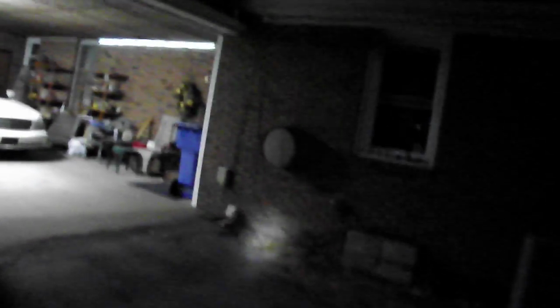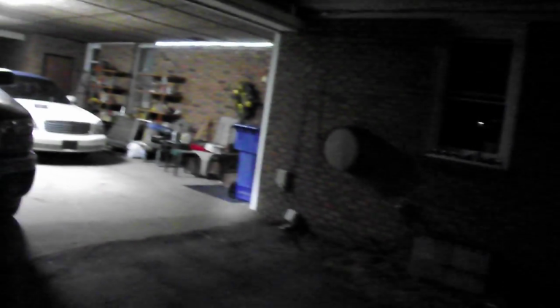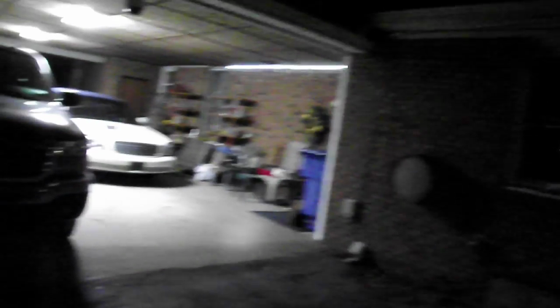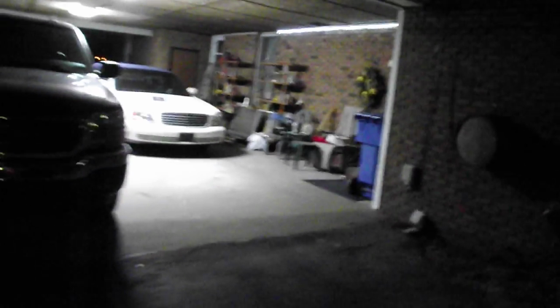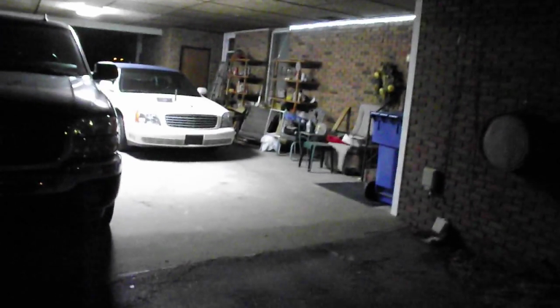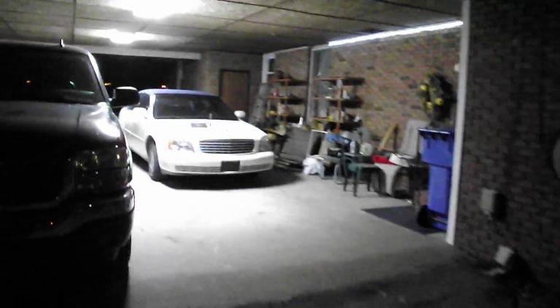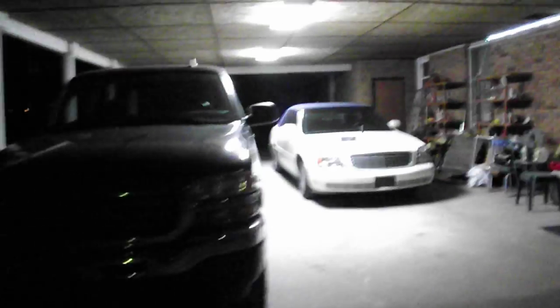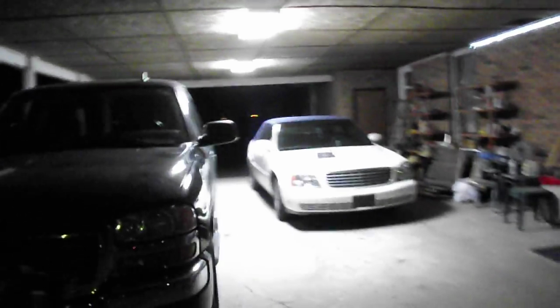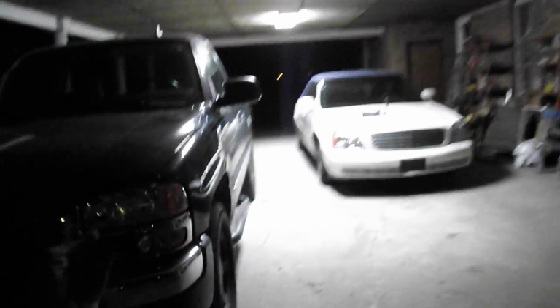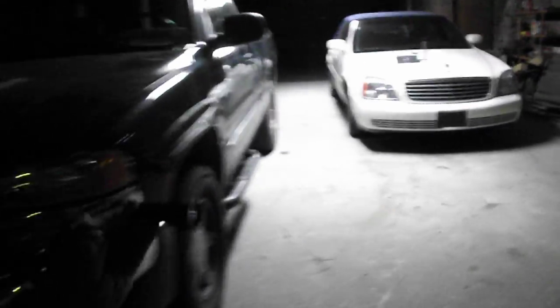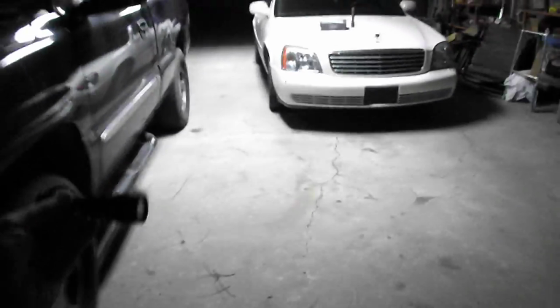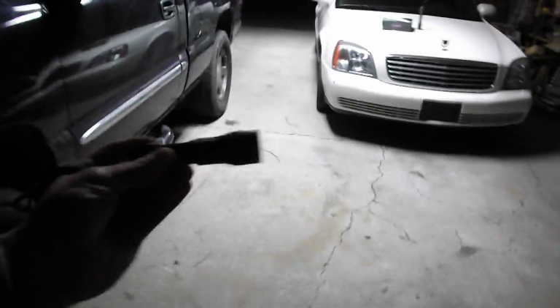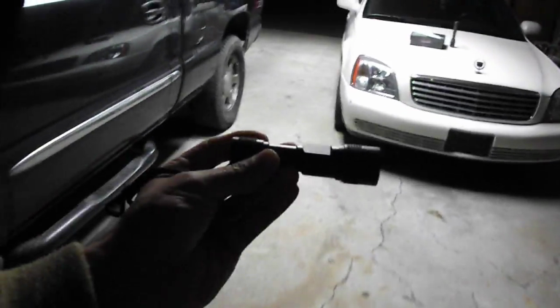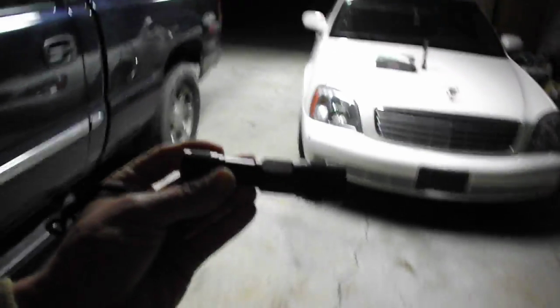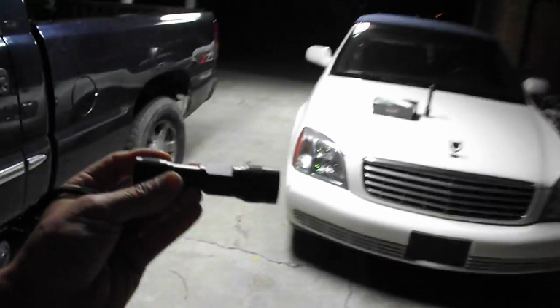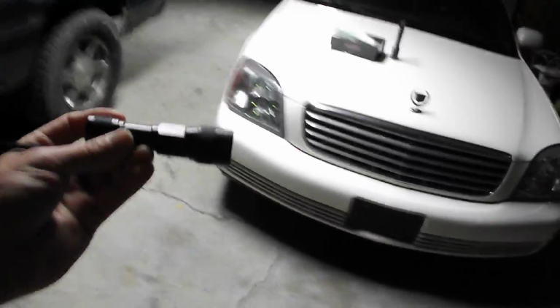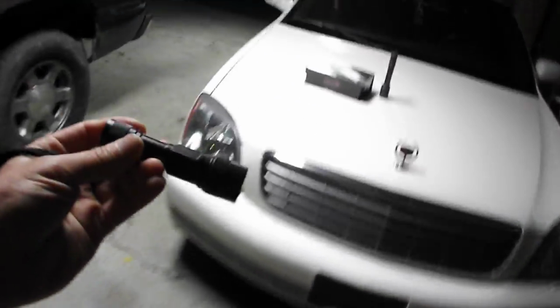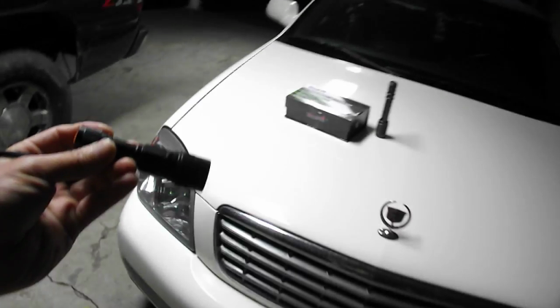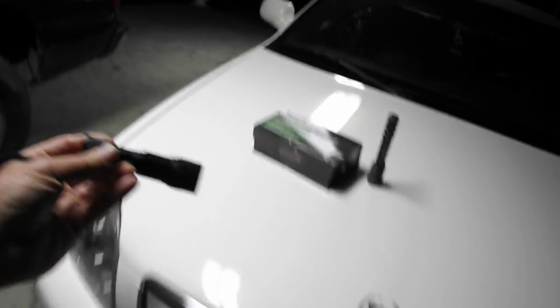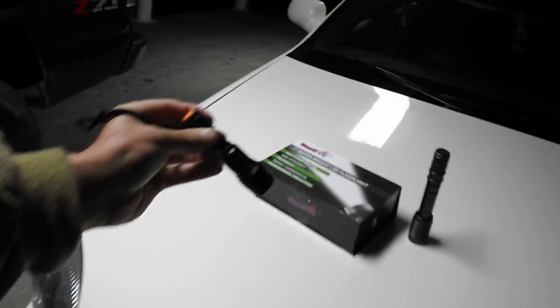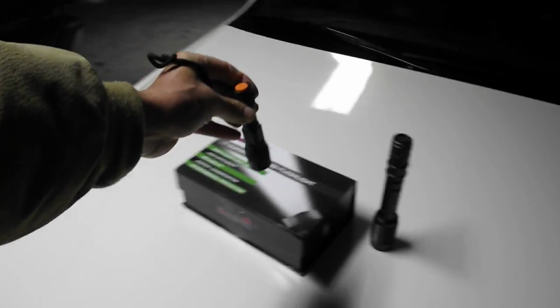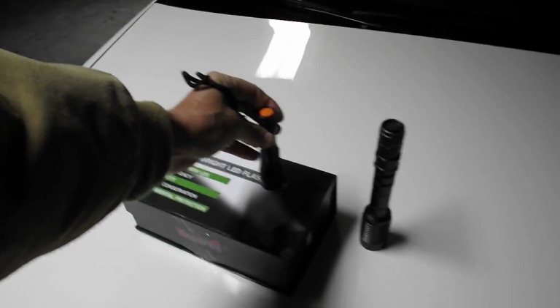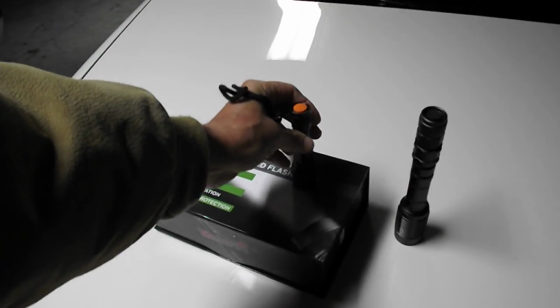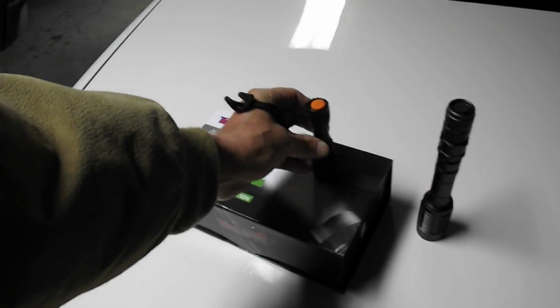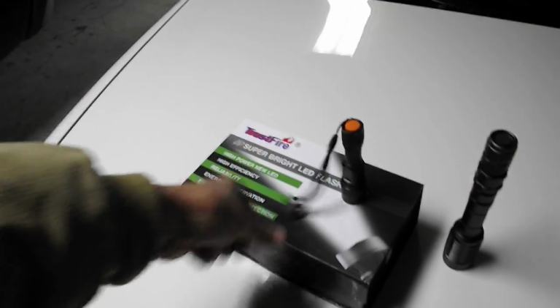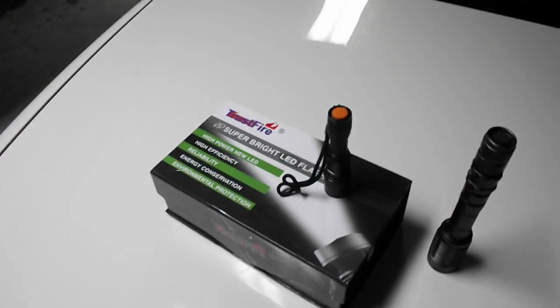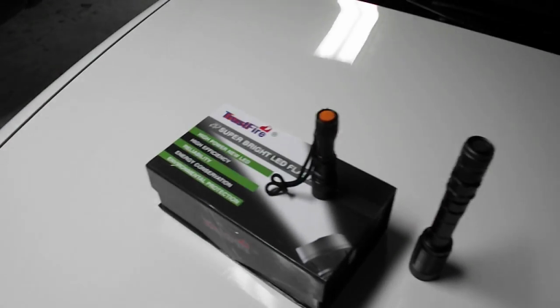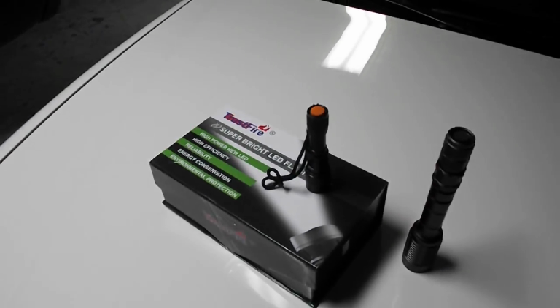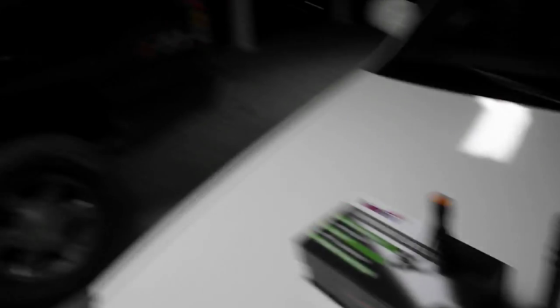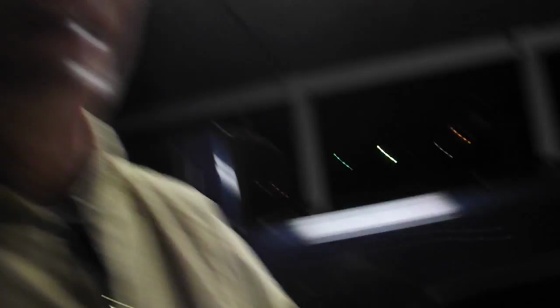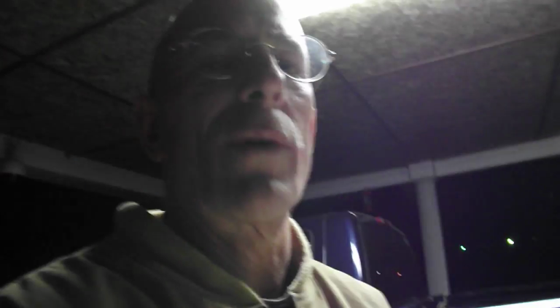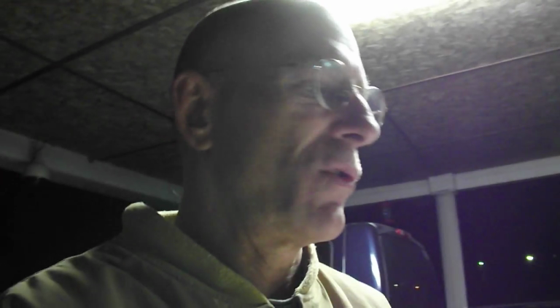It uses a 1.5-volt battery. And it is extremely durable.